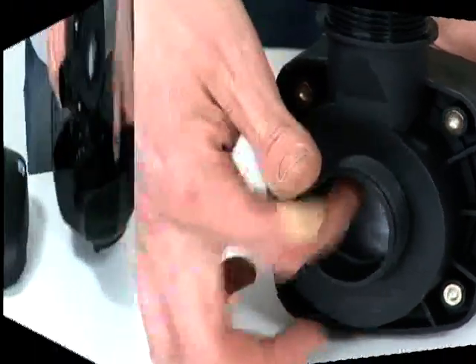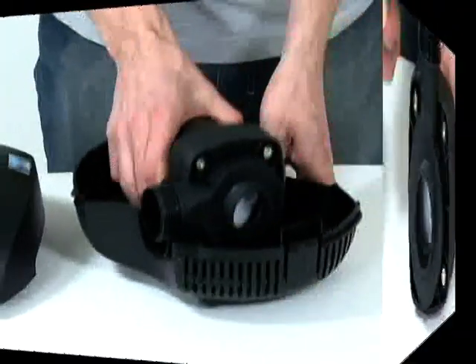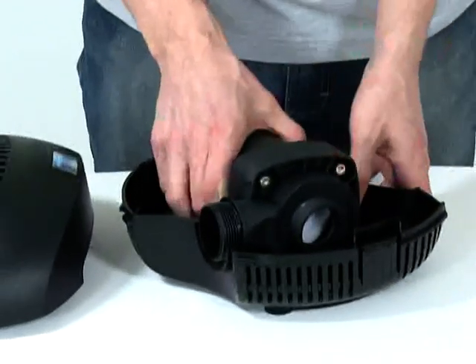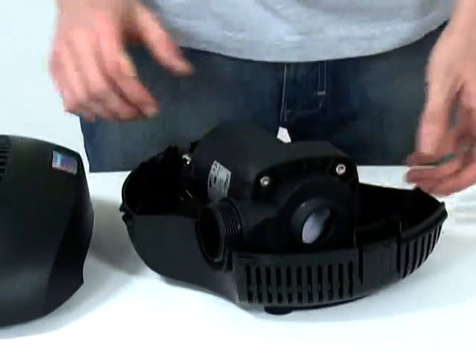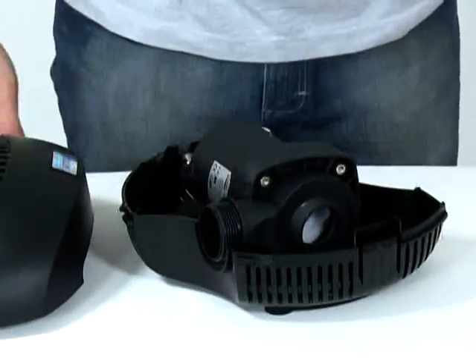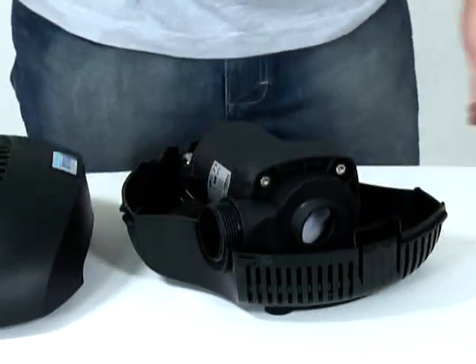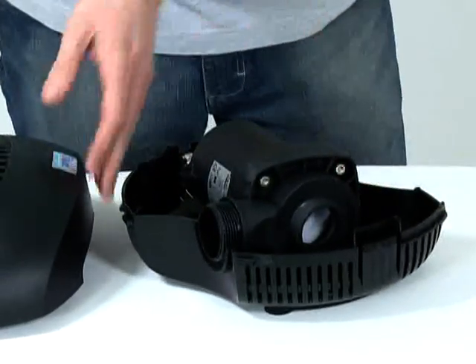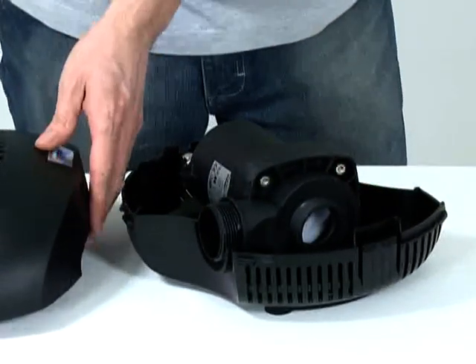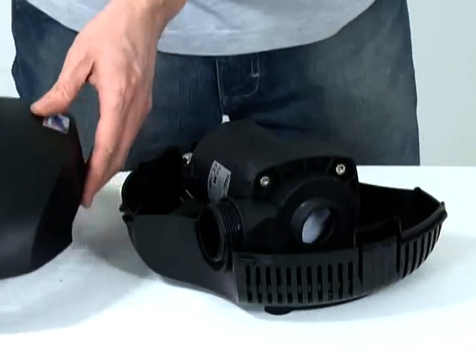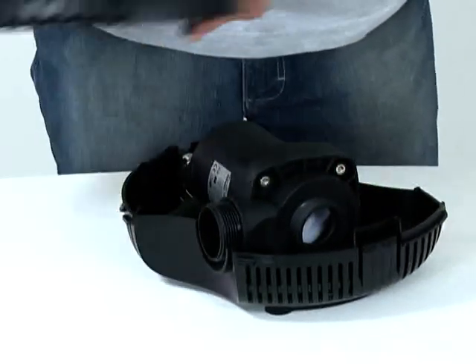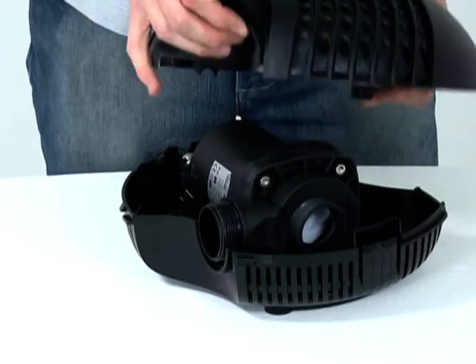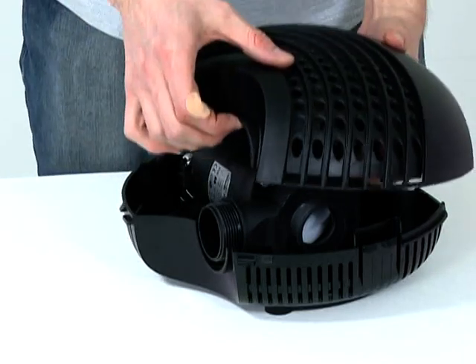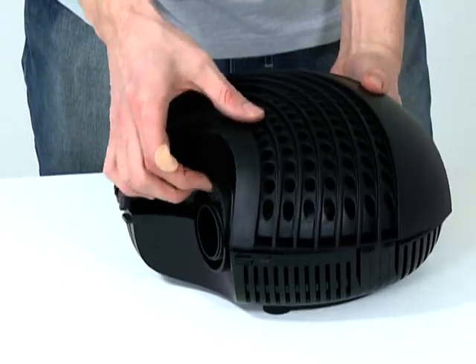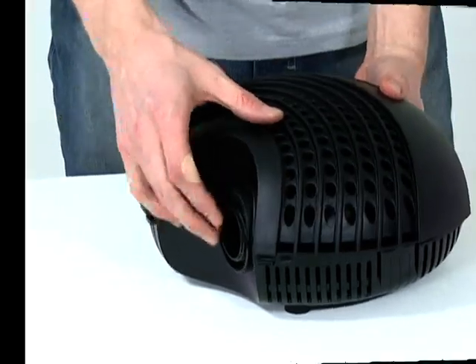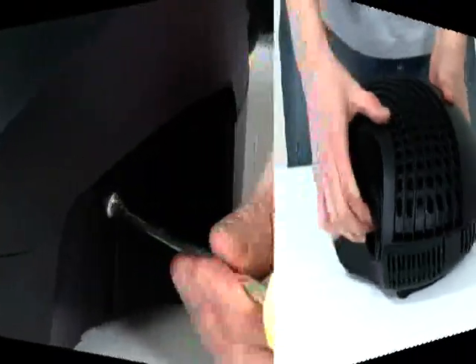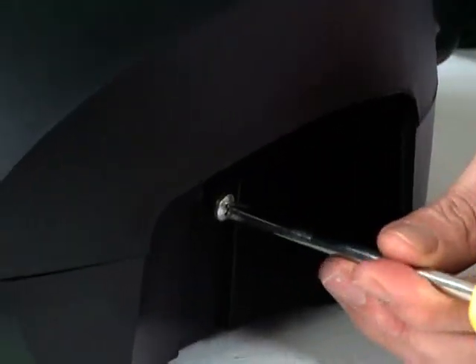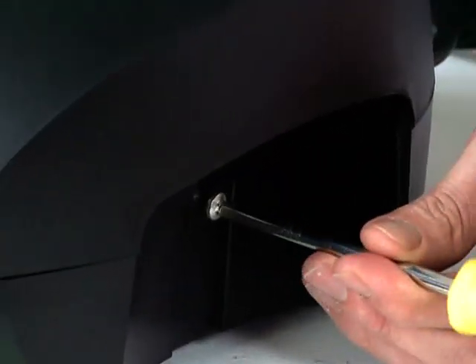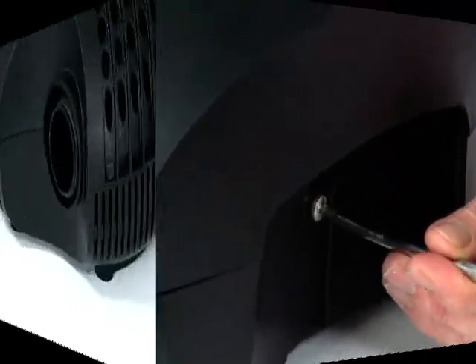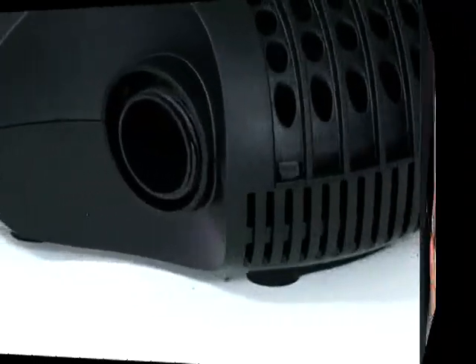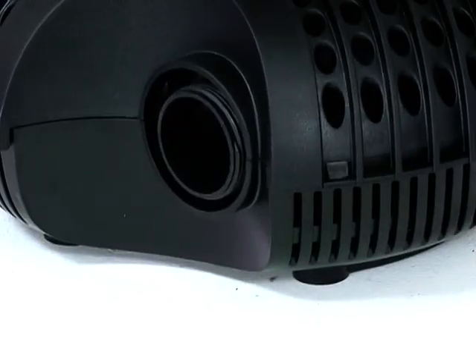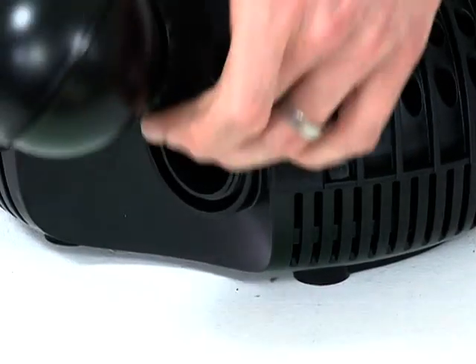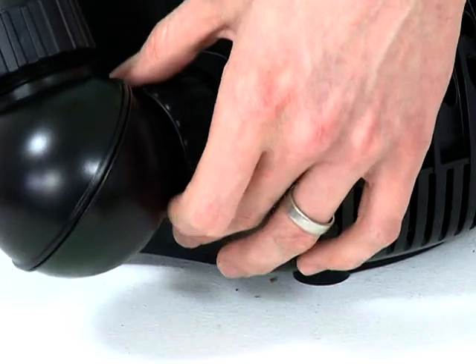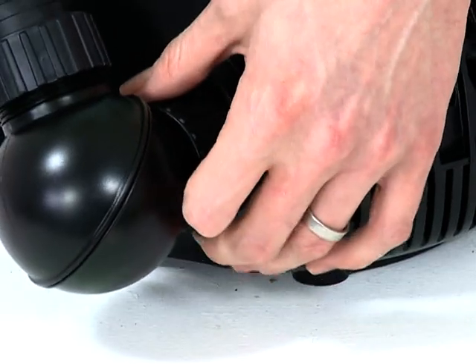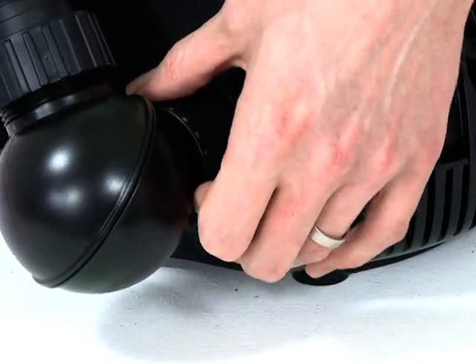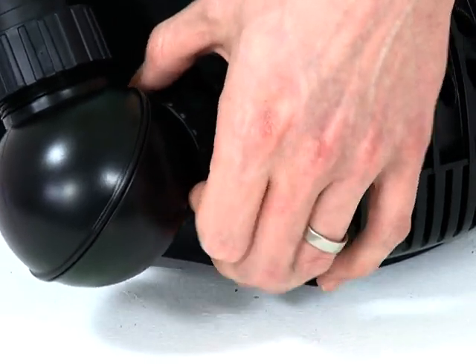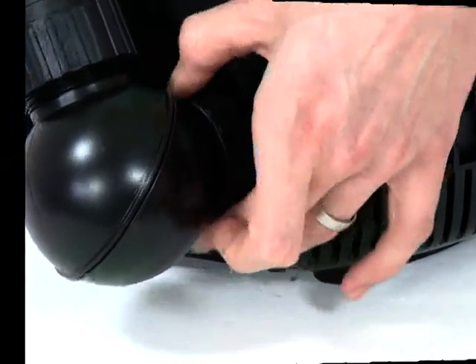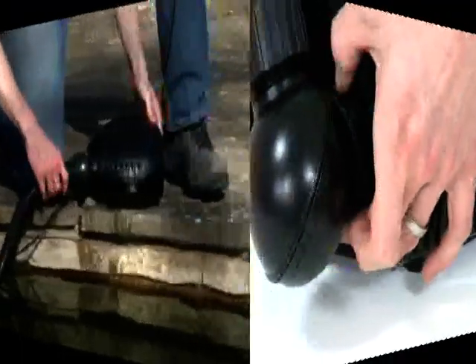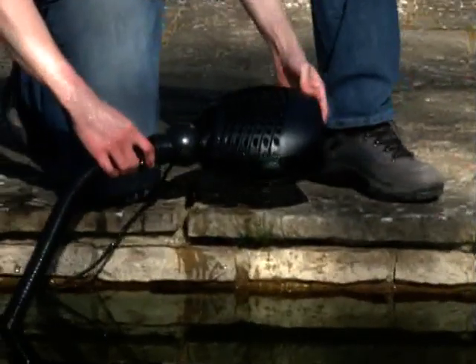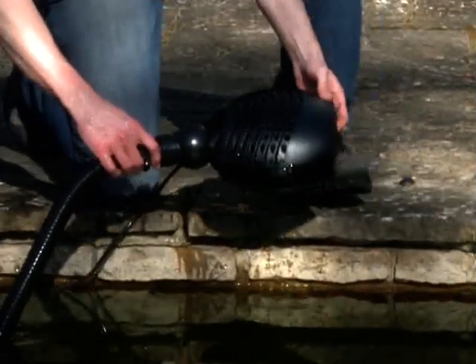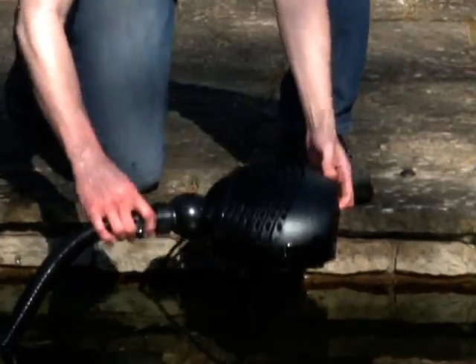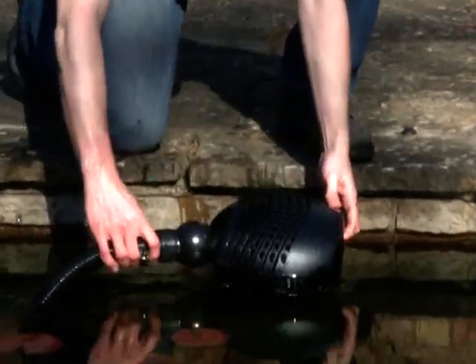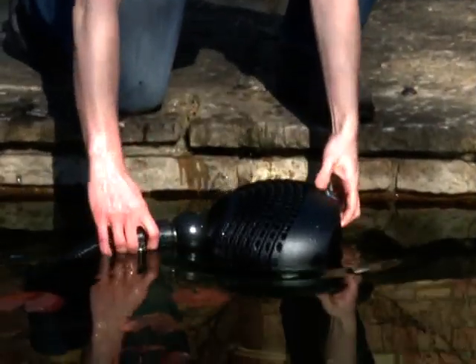Replace the pump in the casing and close the casing, ensuring the cable is routed correctly. Replace the screw into the rear of the casing, then reconnect the ball joint to the pump outlet.